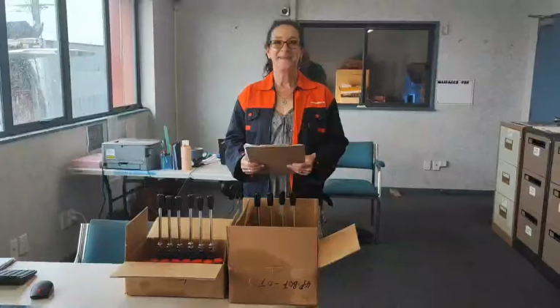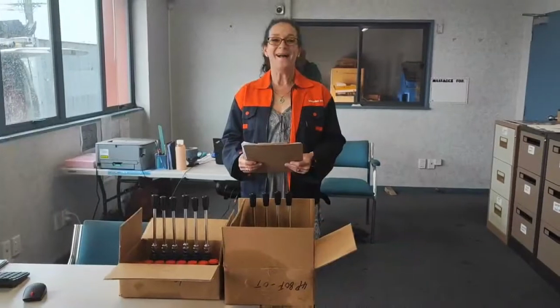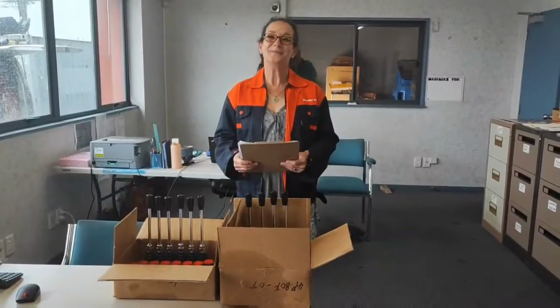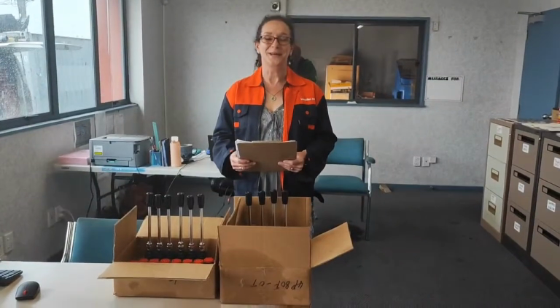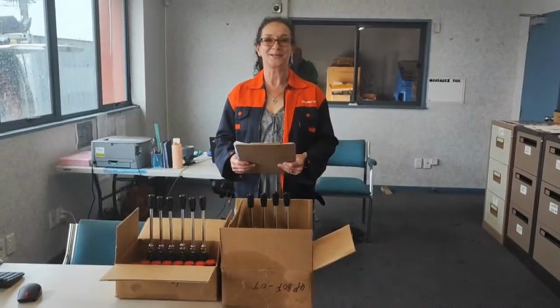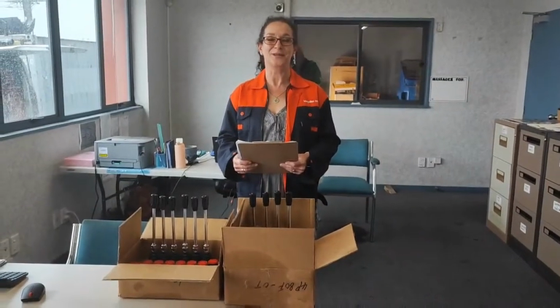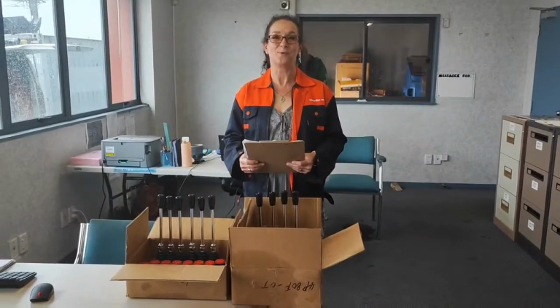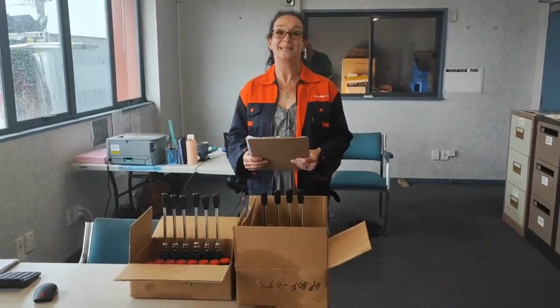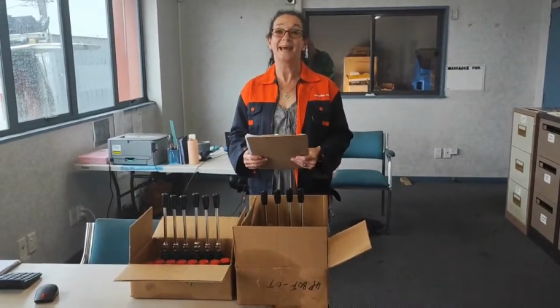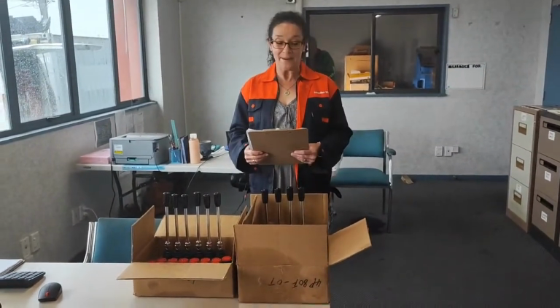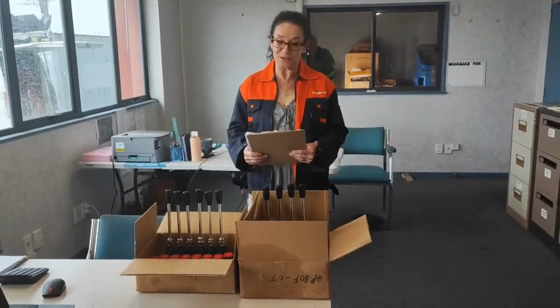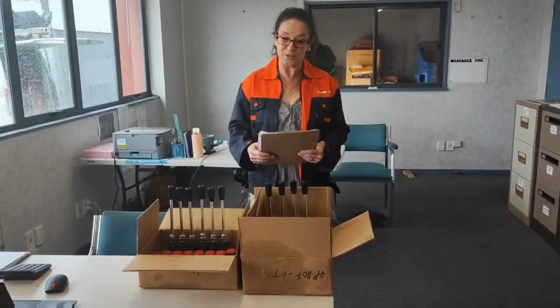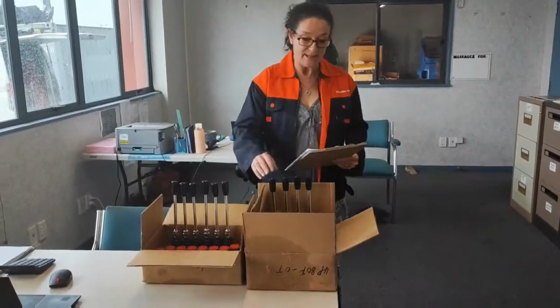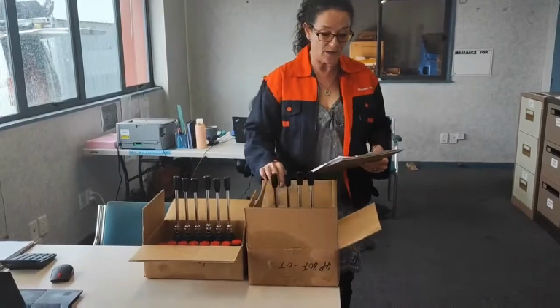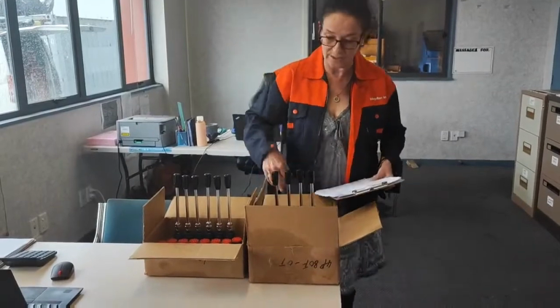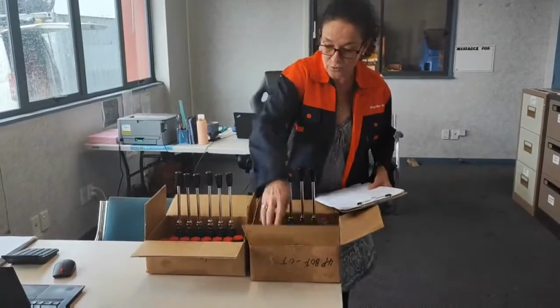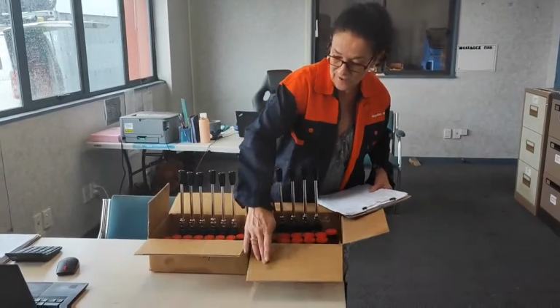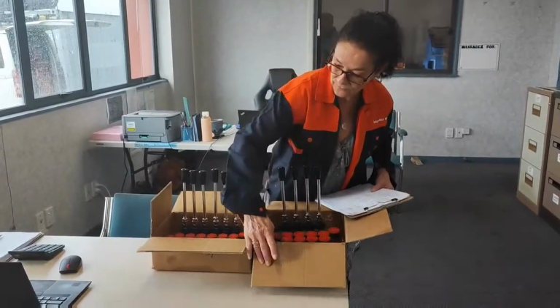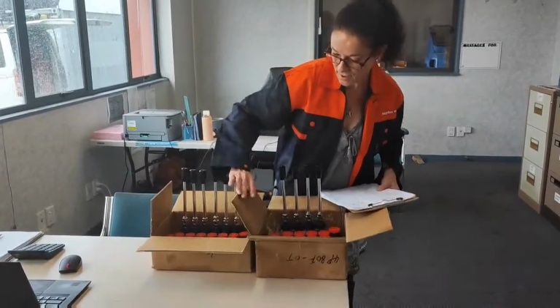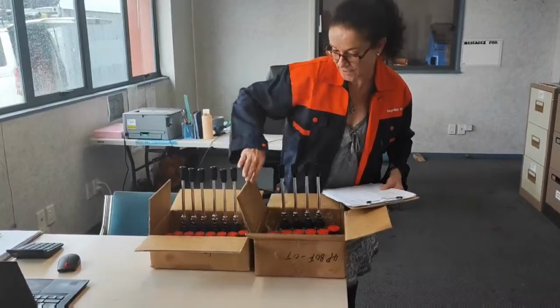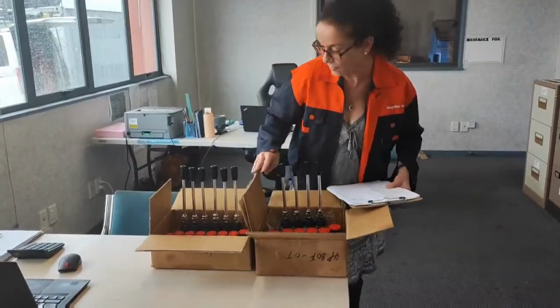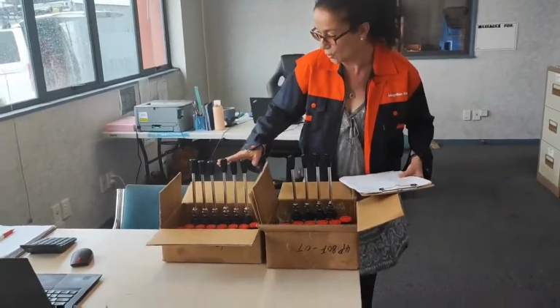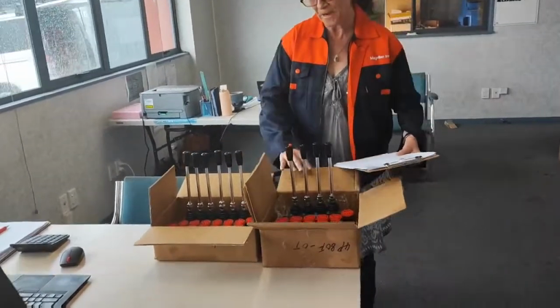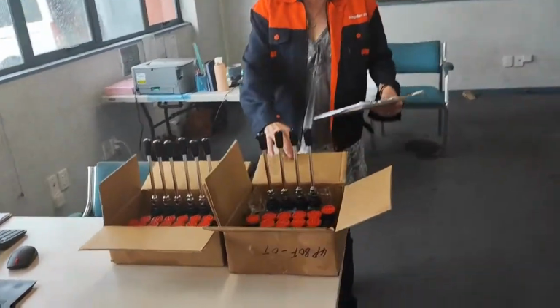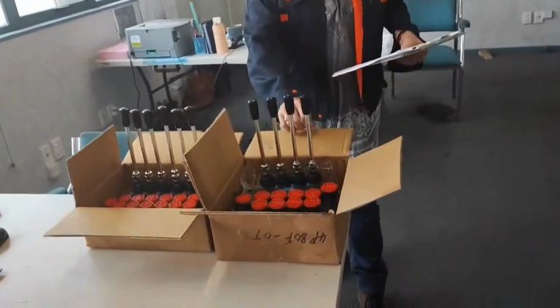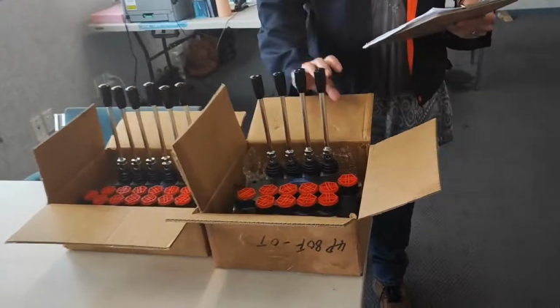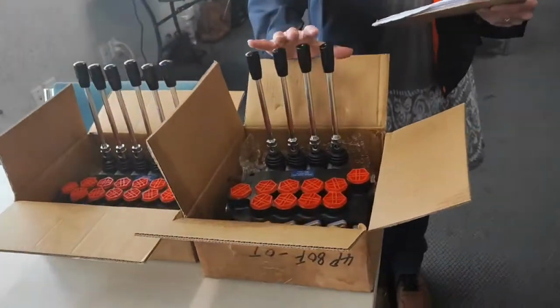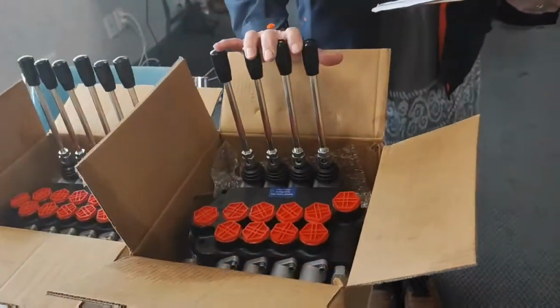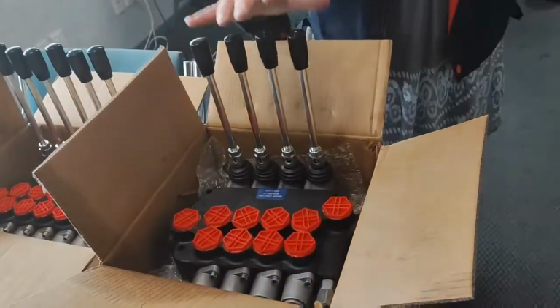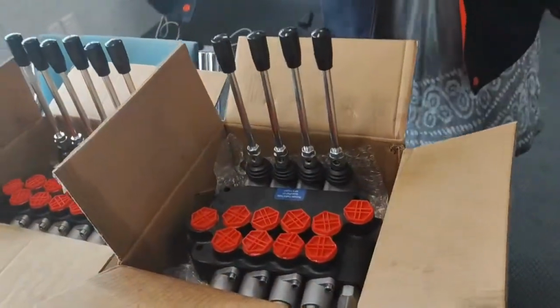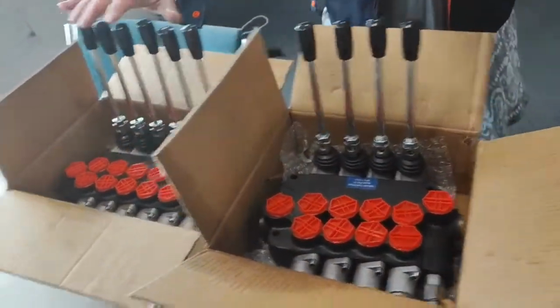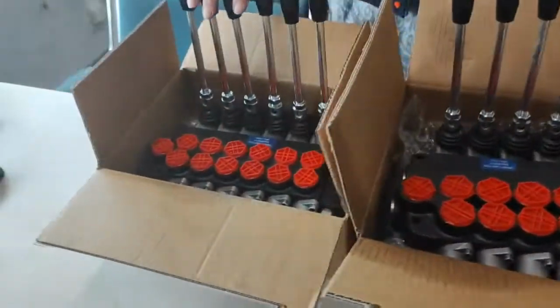Hi, good afternoon. I'm Natasha from Magellan Imports and today I'm going to introduce the hydraulic control valve. Hopefully you can have a good look. So firstly there is a four and there is a six.